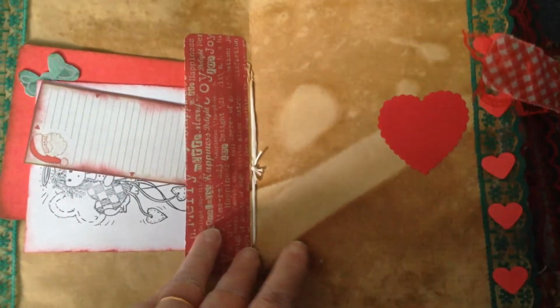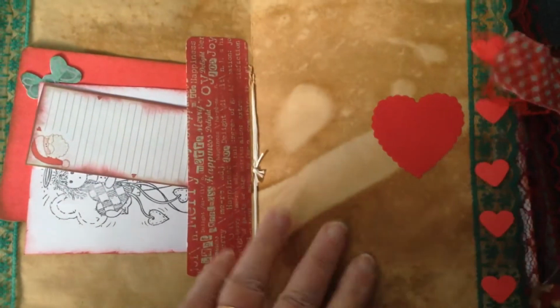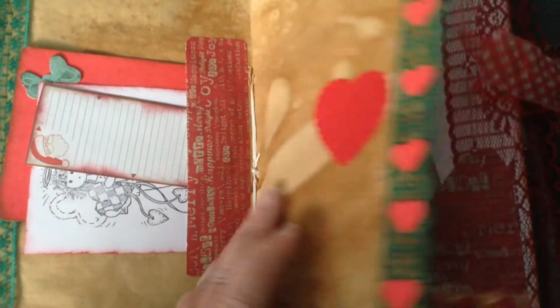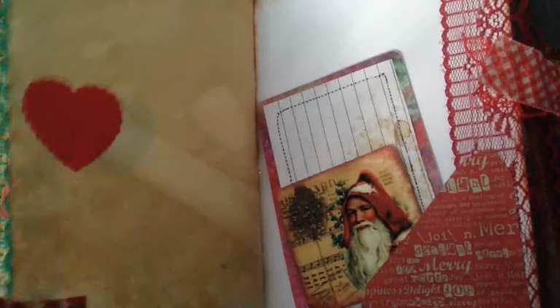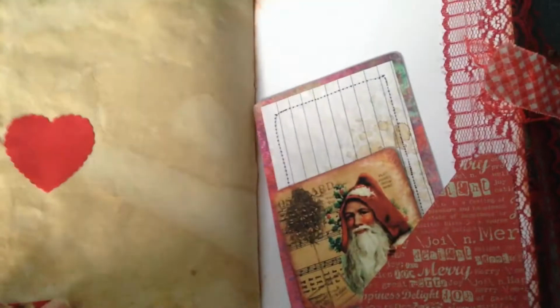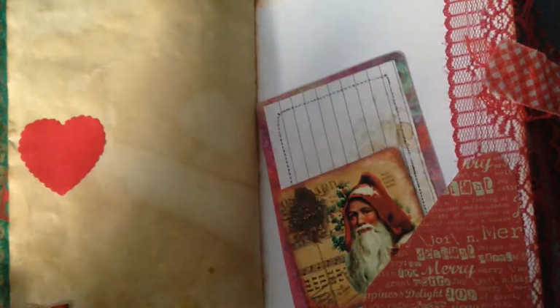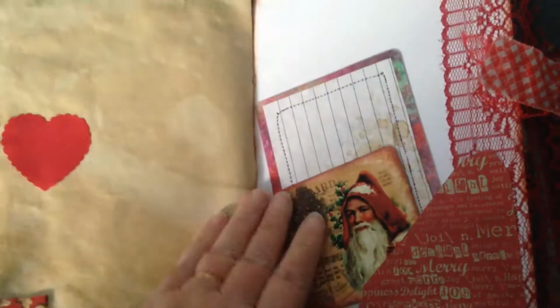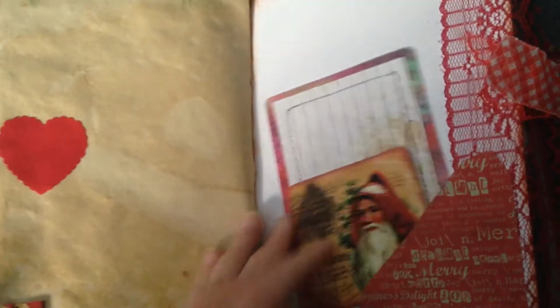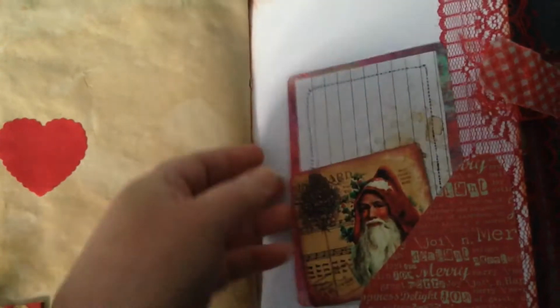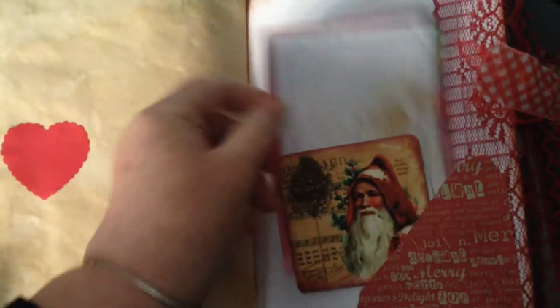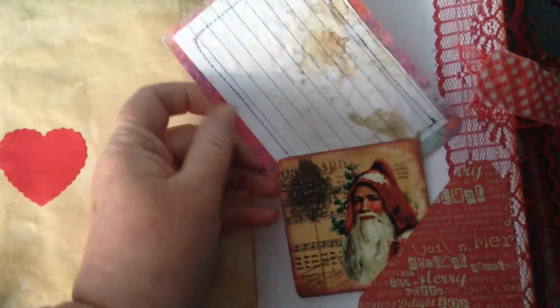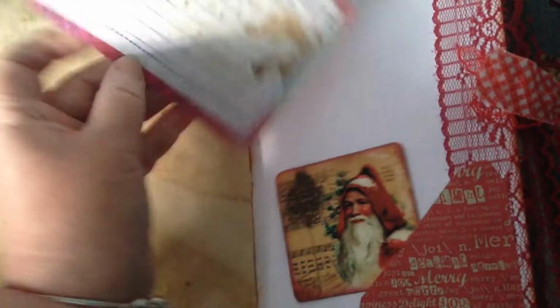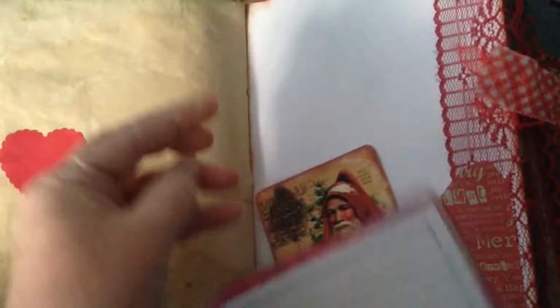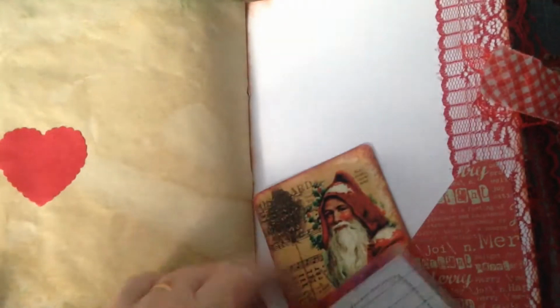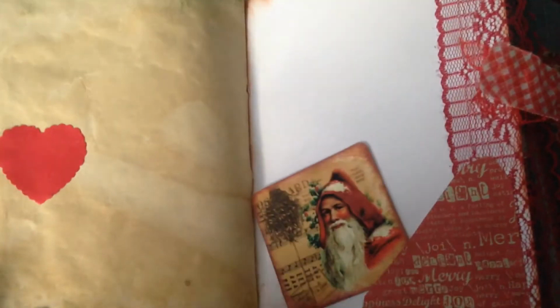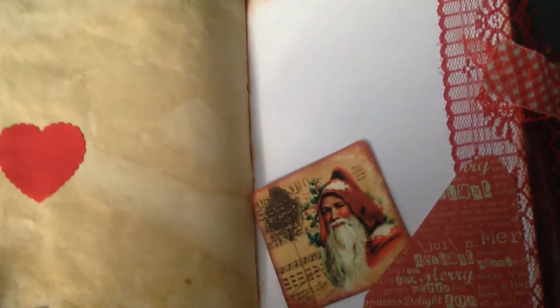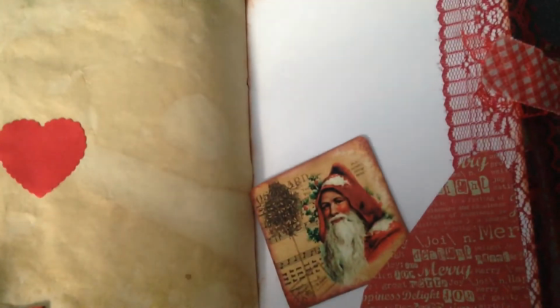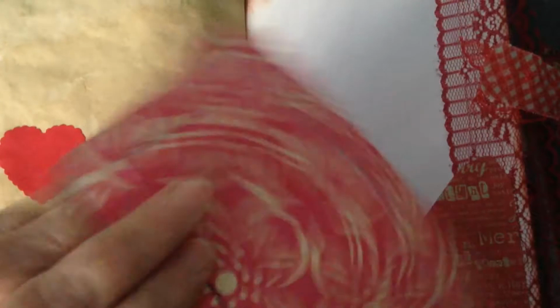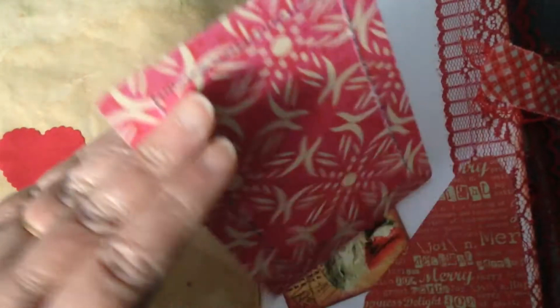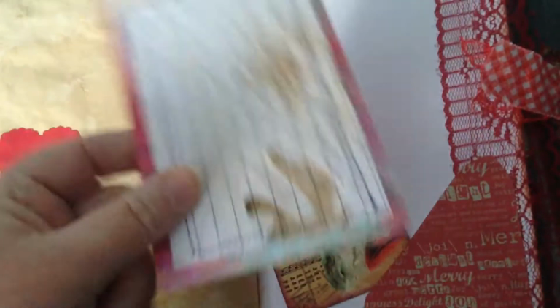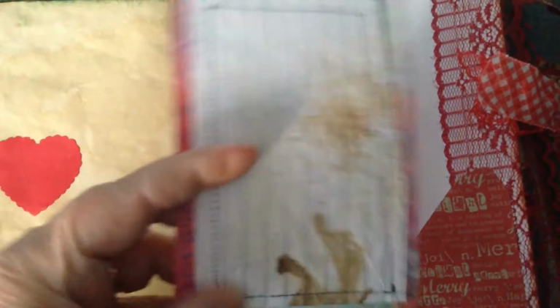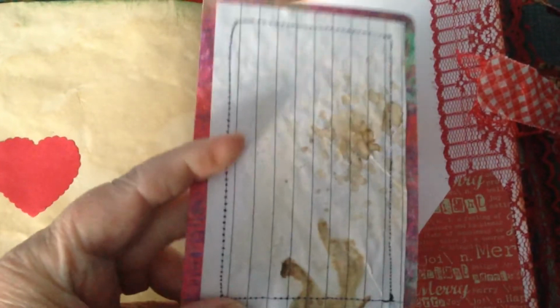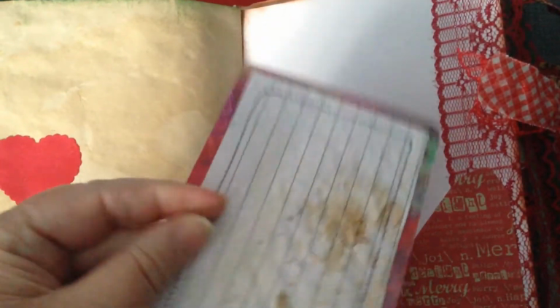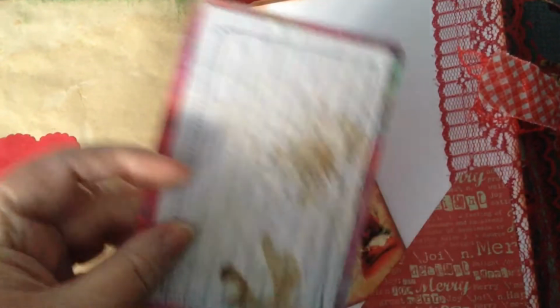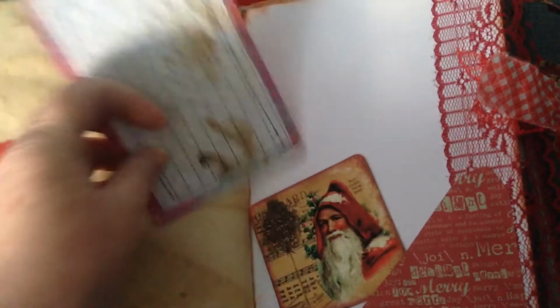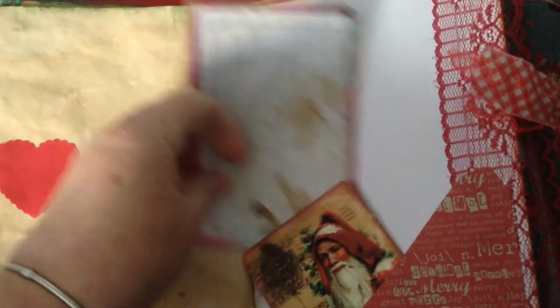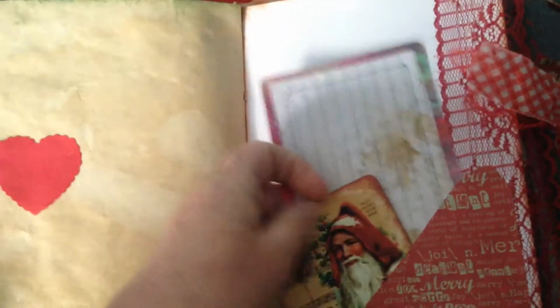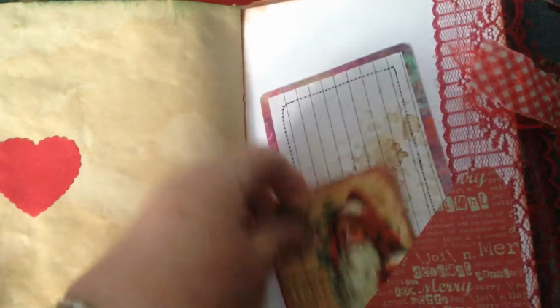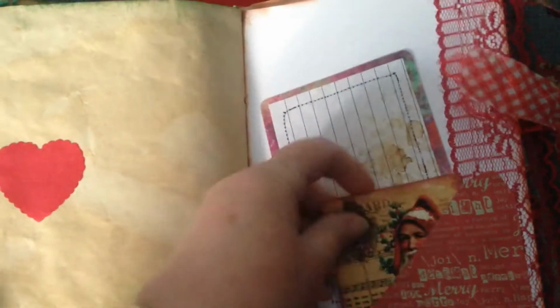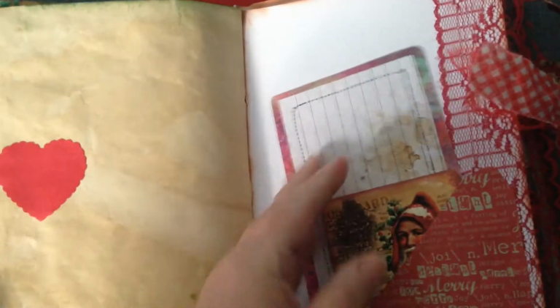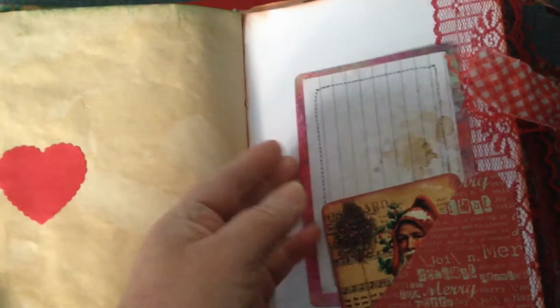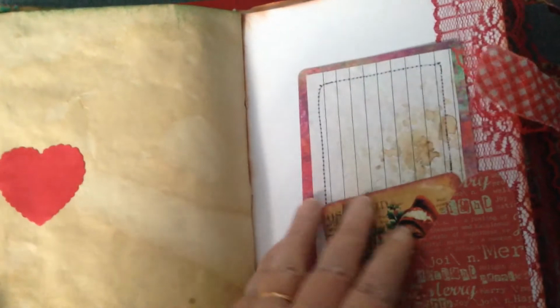Some coffee dyed paper. I made a few little cards with sewn-on paper as well.